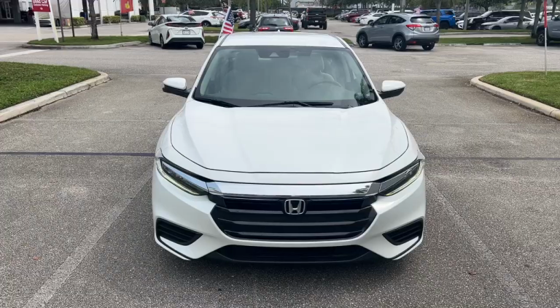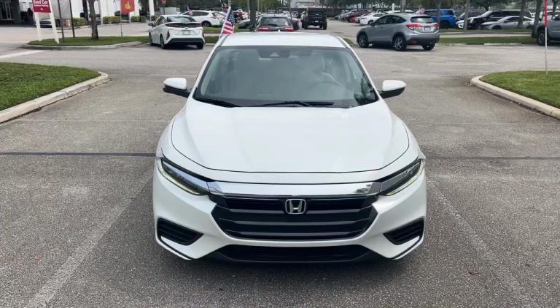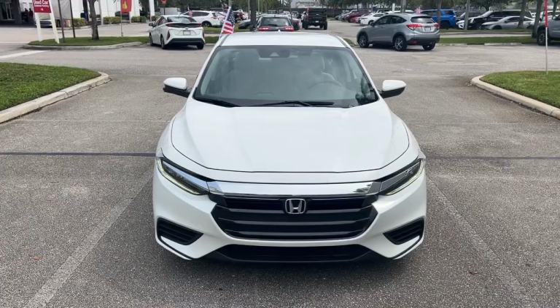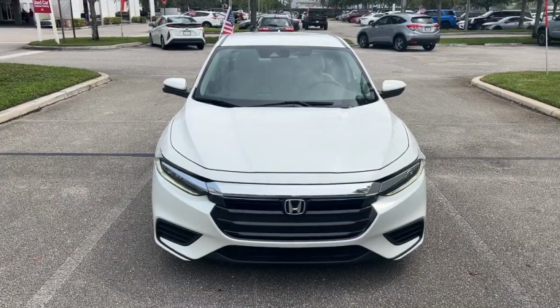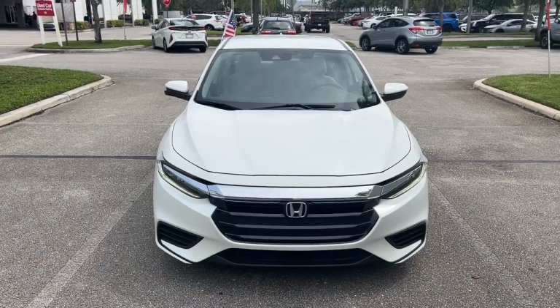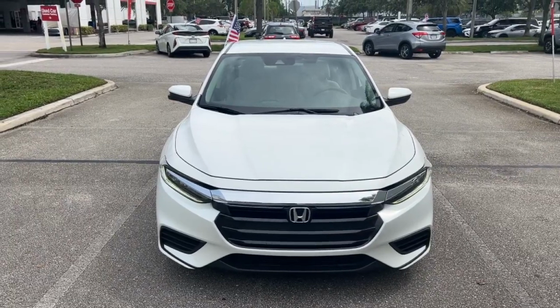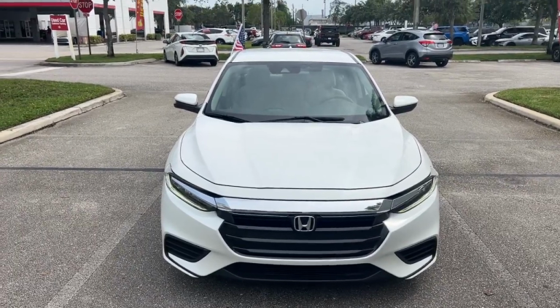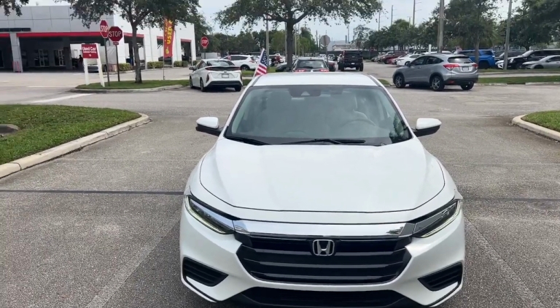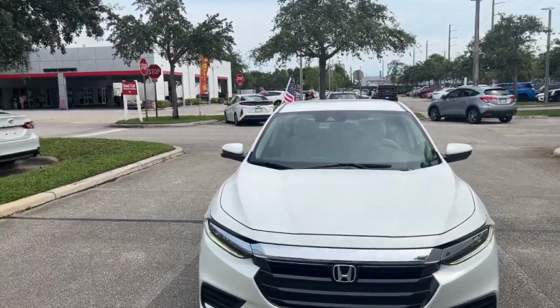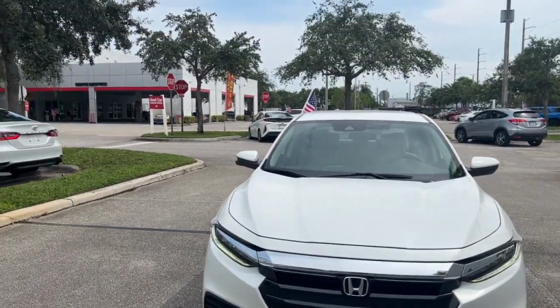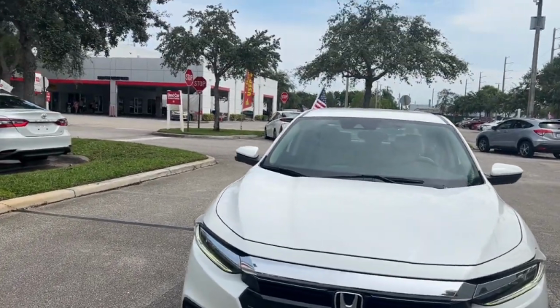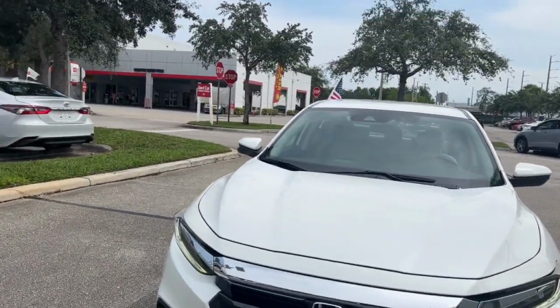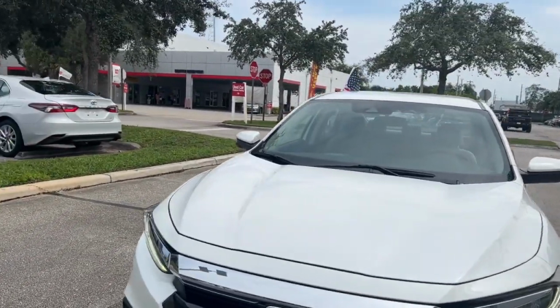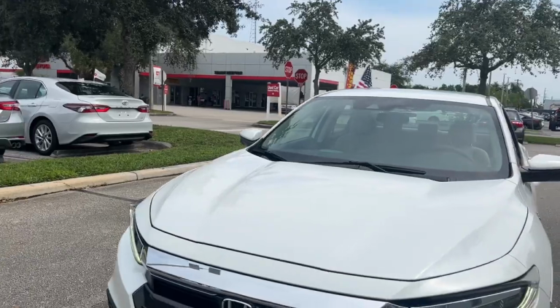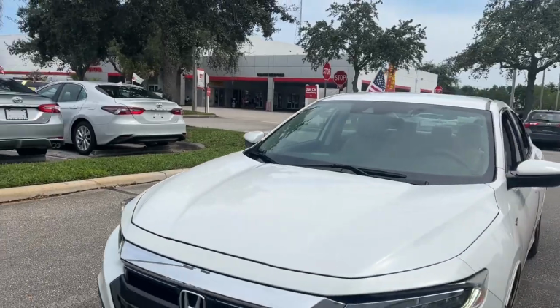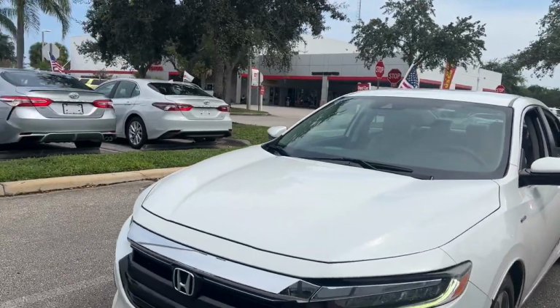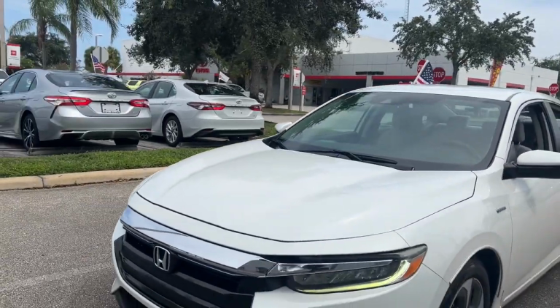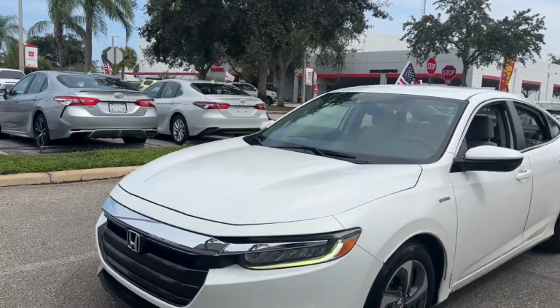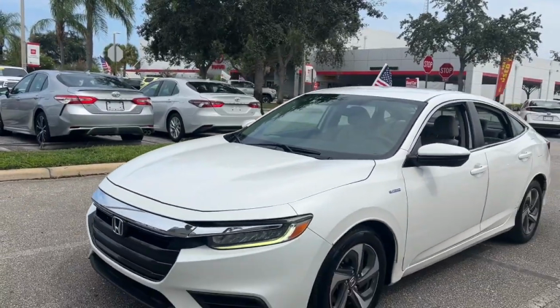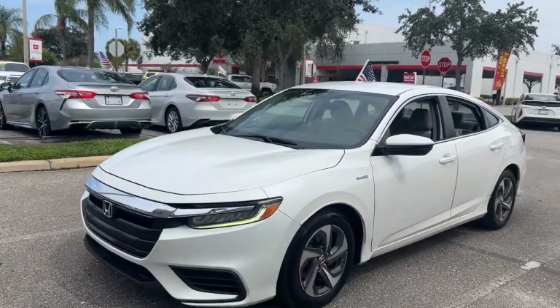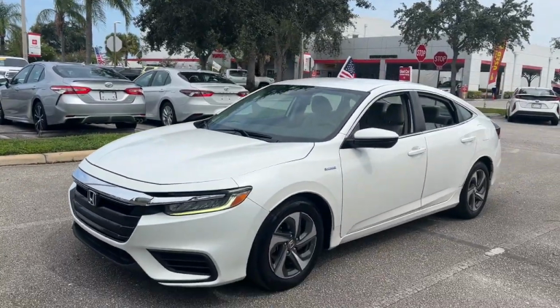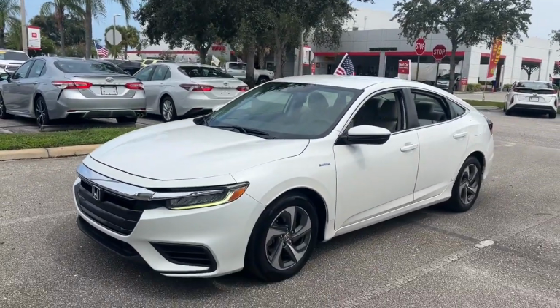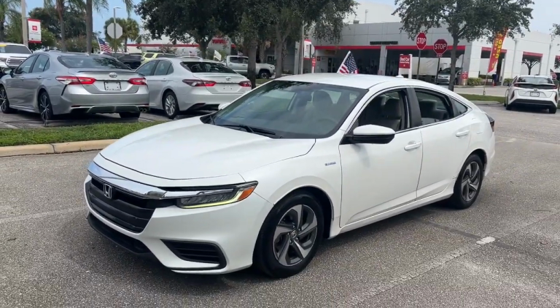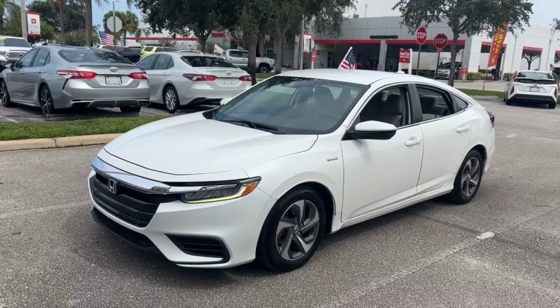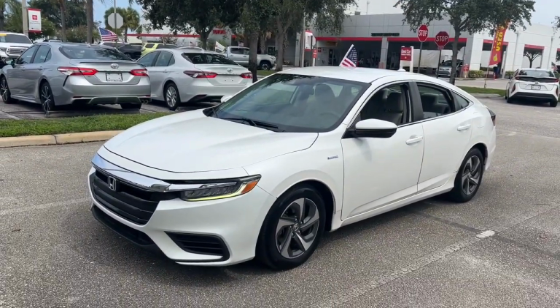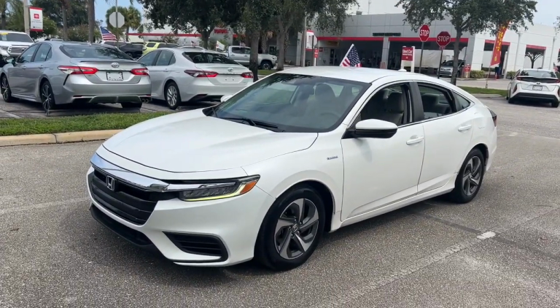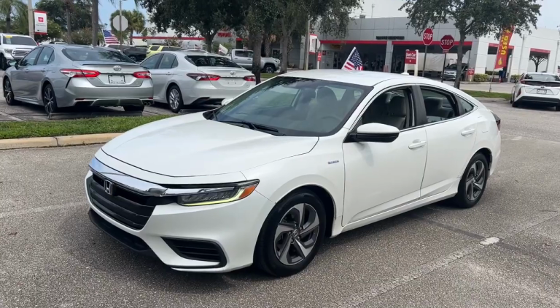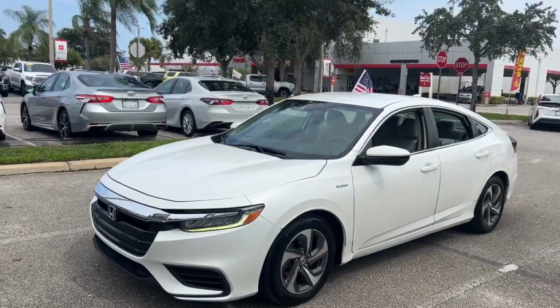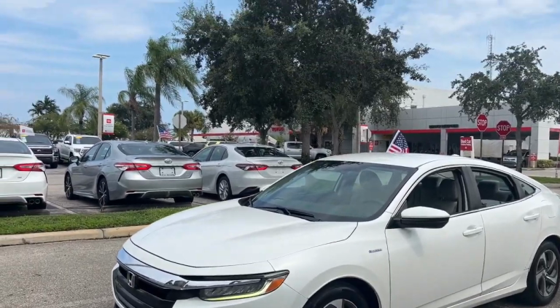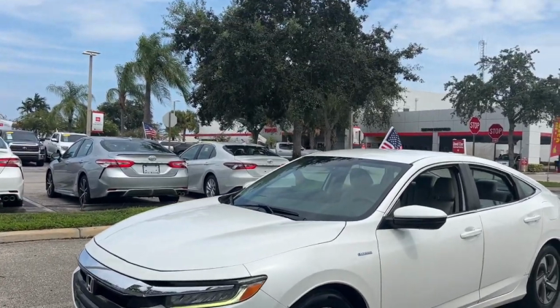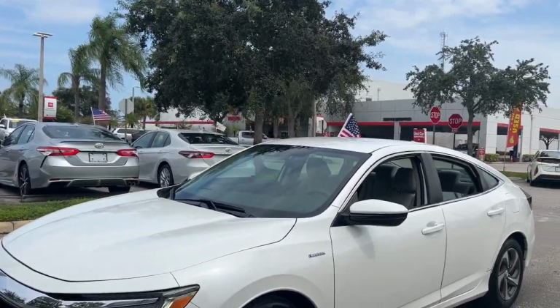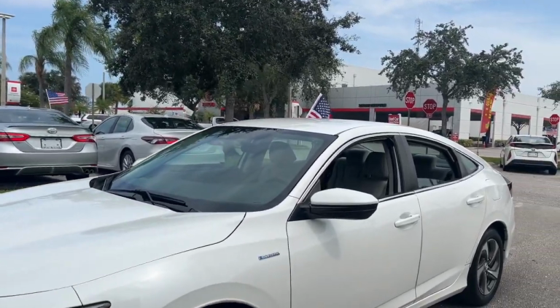Go home happy with the 2019 Honda Insight. This vehicle is an outstanding buy with fewer than 70,000 miles on the odometer. Here's an Insight that's stylish, sporty, and efficient.